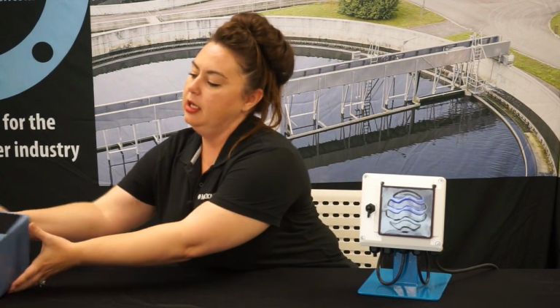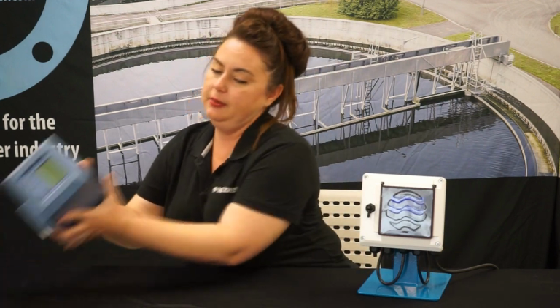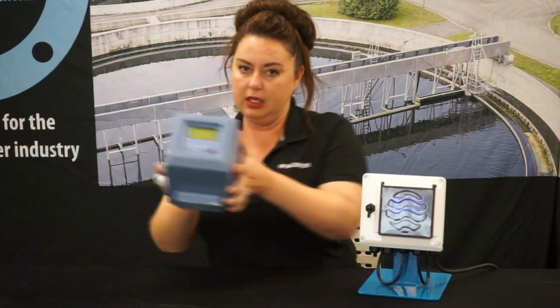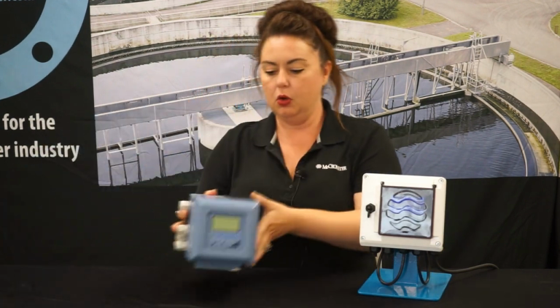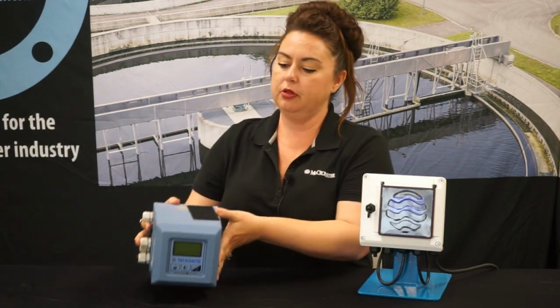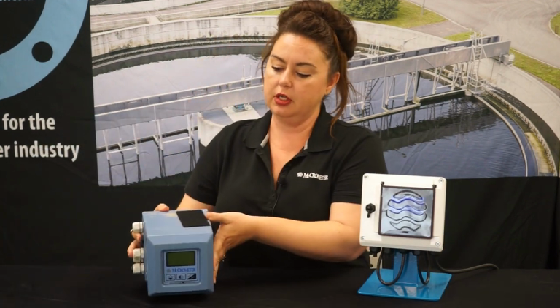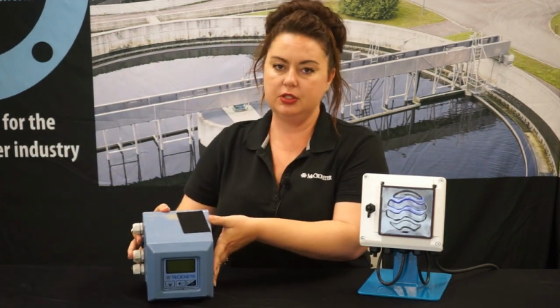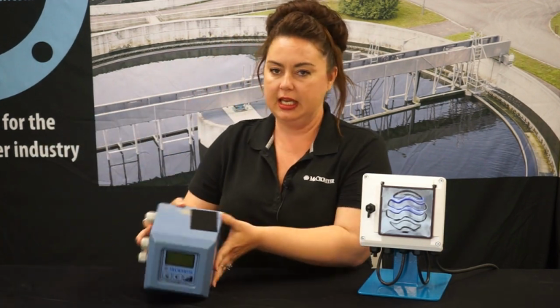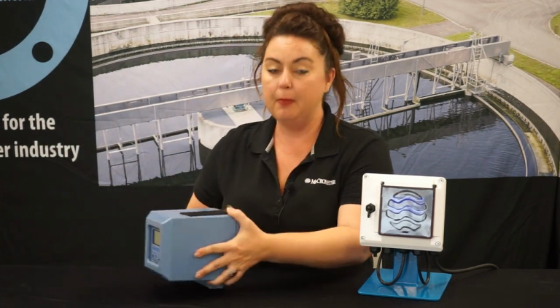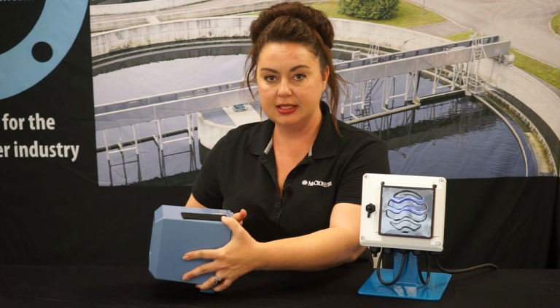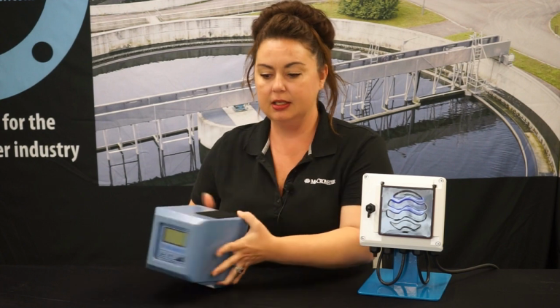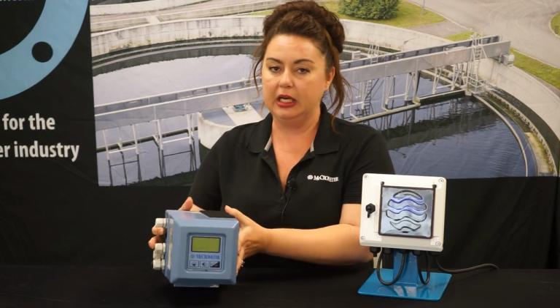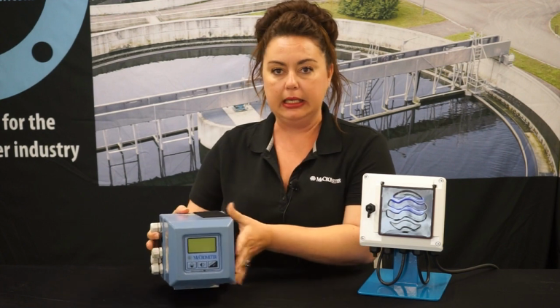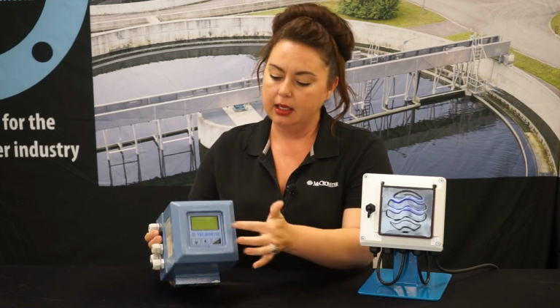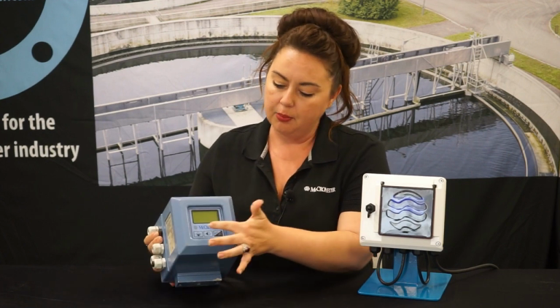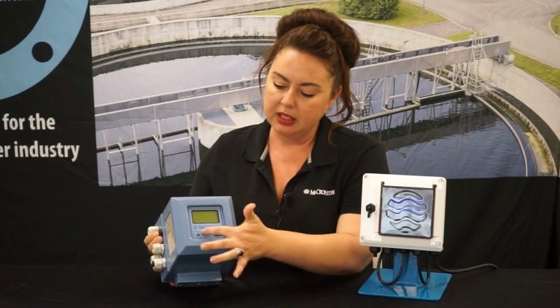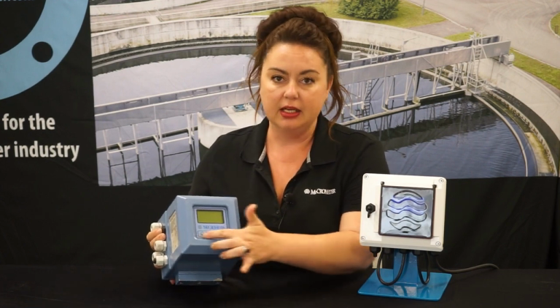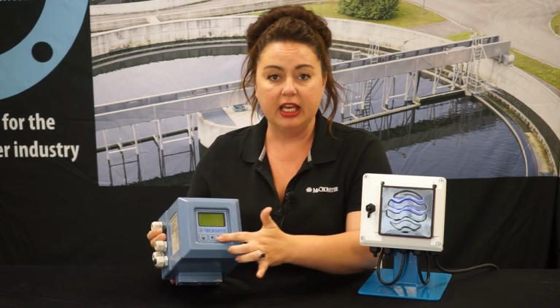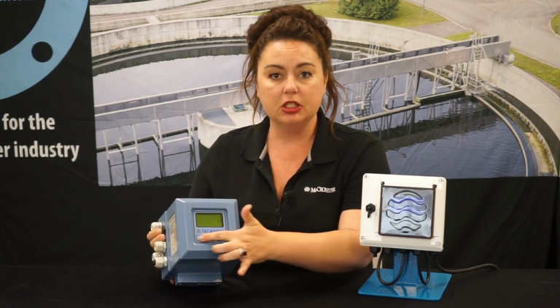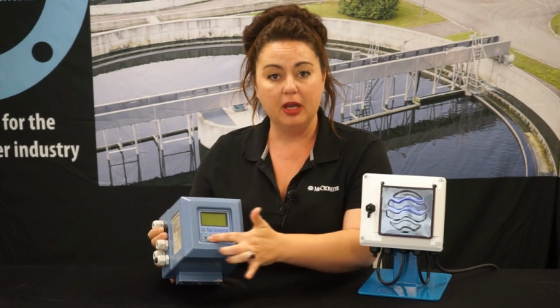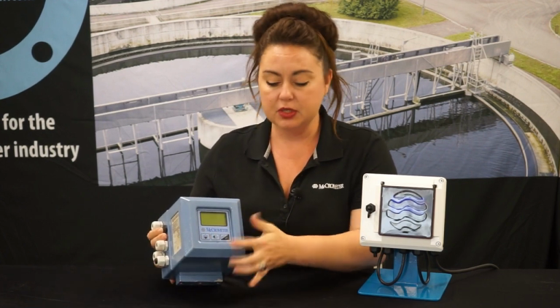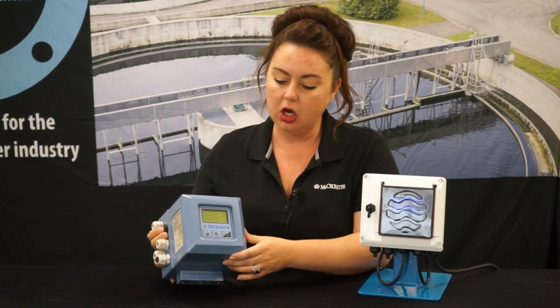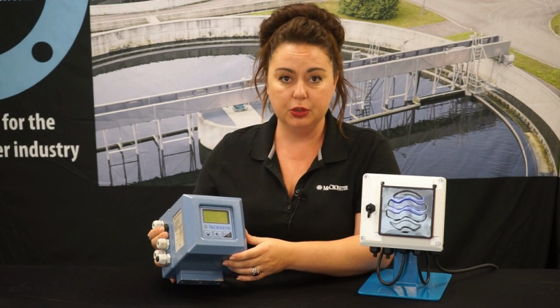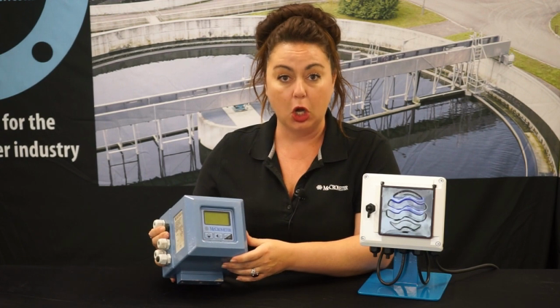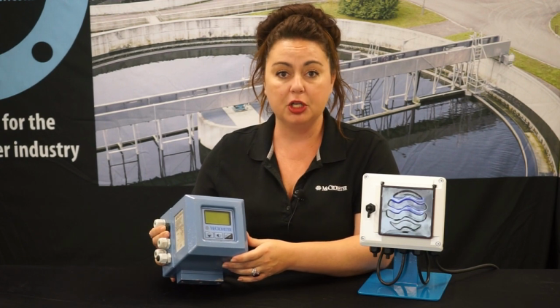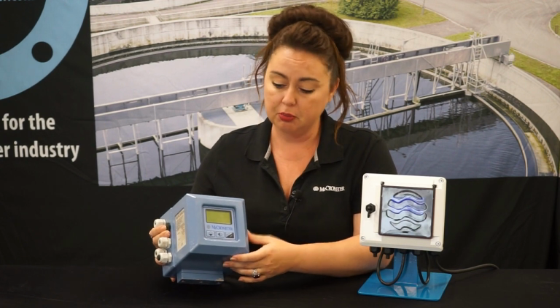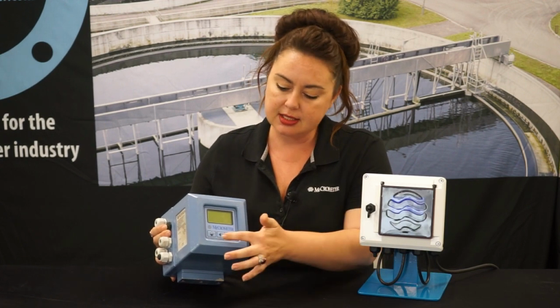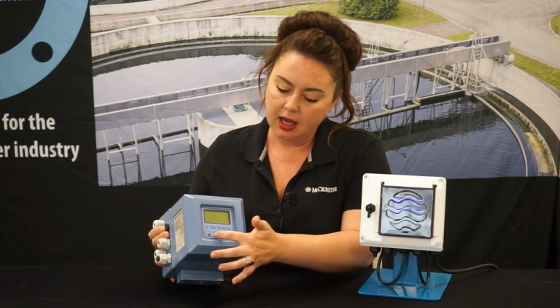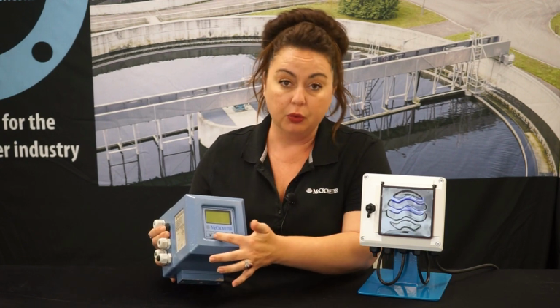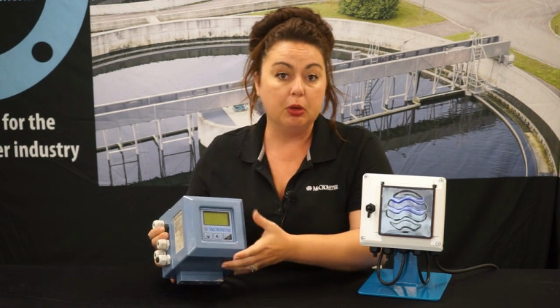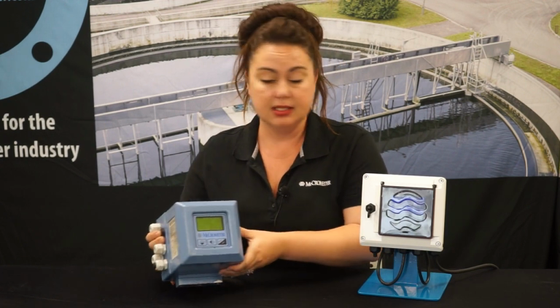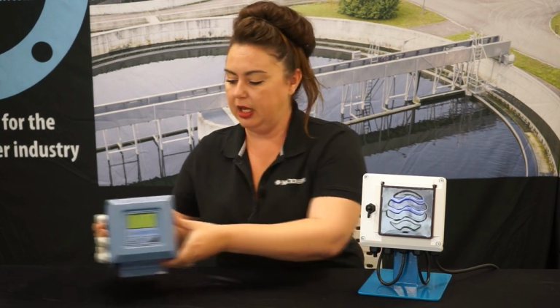Here is the old converter that you're used to seeing. It's a bit boxy, a bit clunky. Ultimately, the navigation on the menu was a little hard to do with the long press, short press, and only two buttons to navigate.